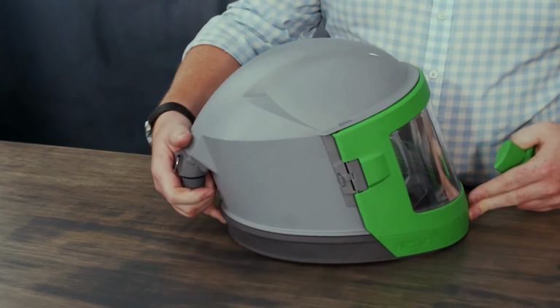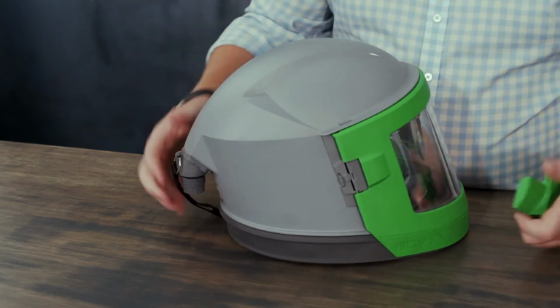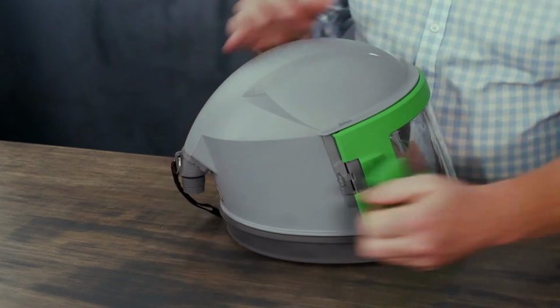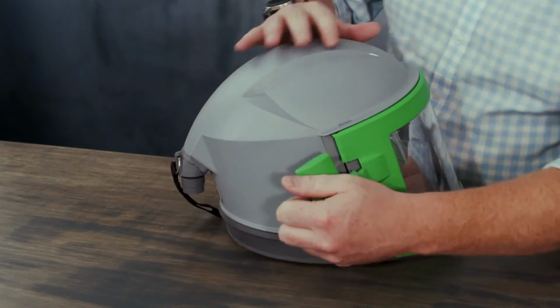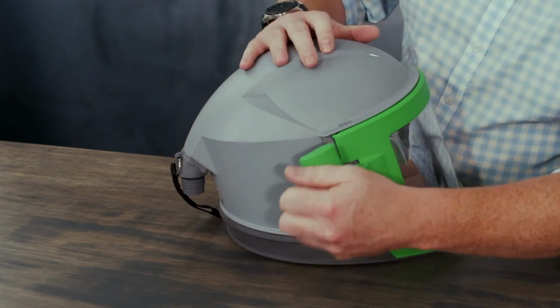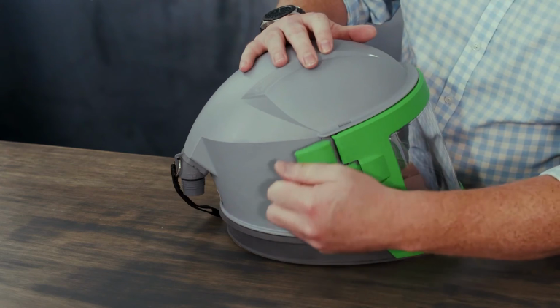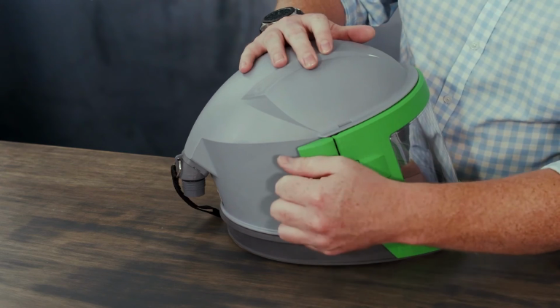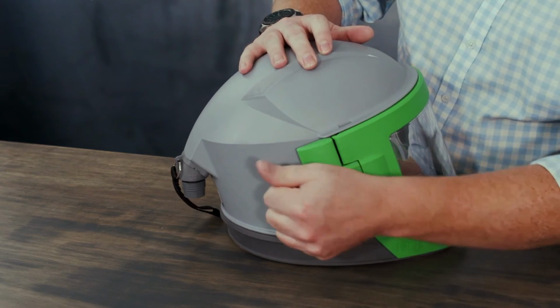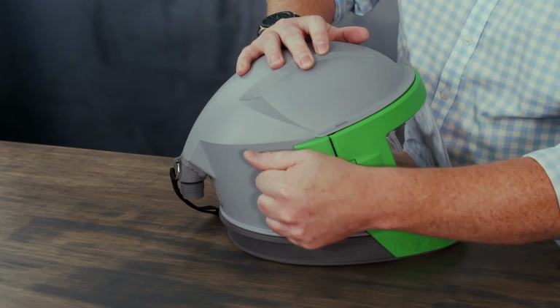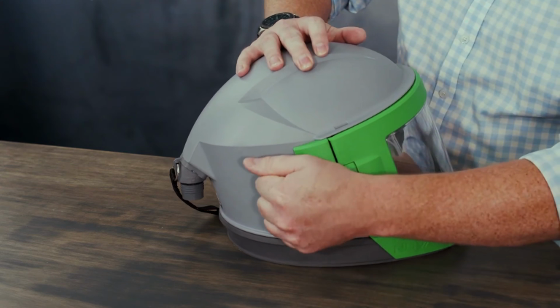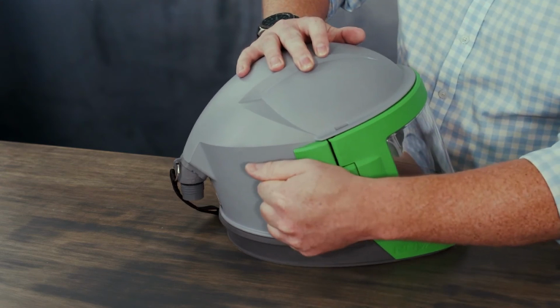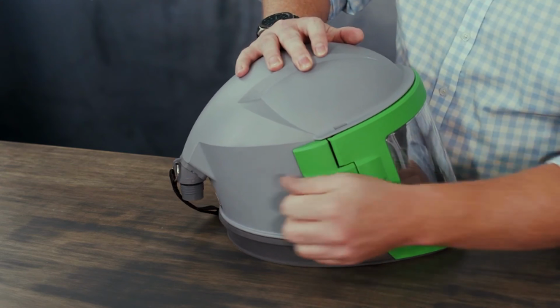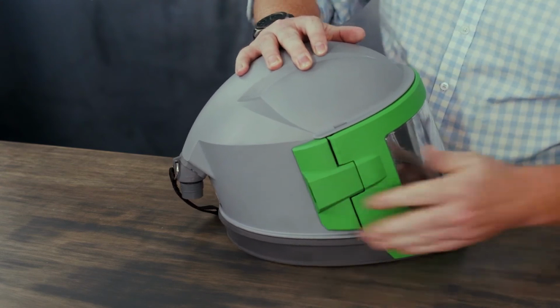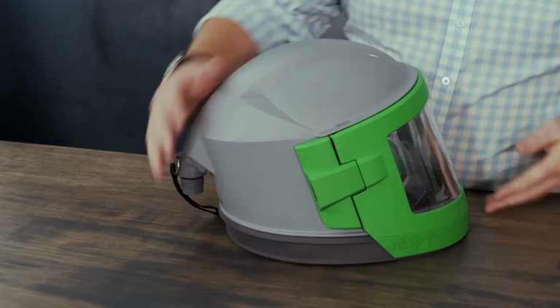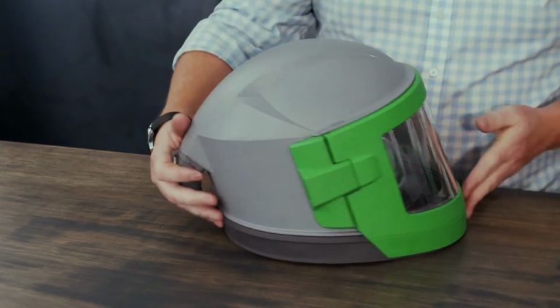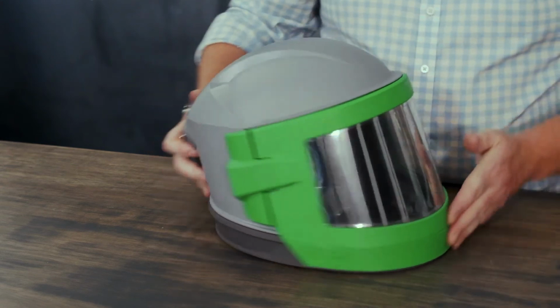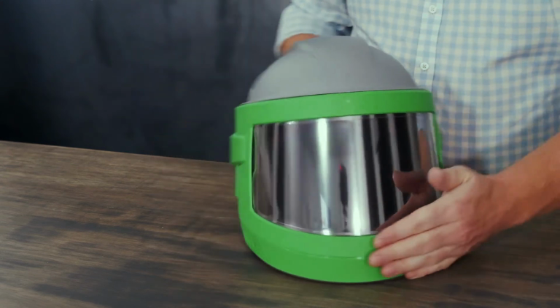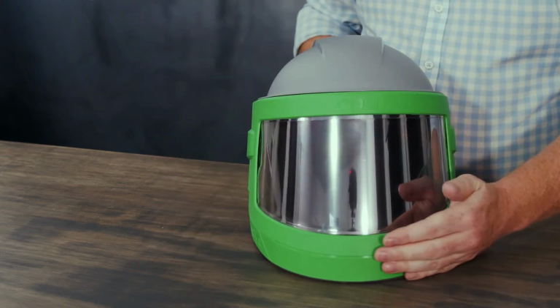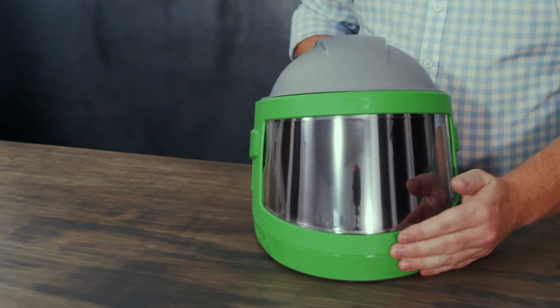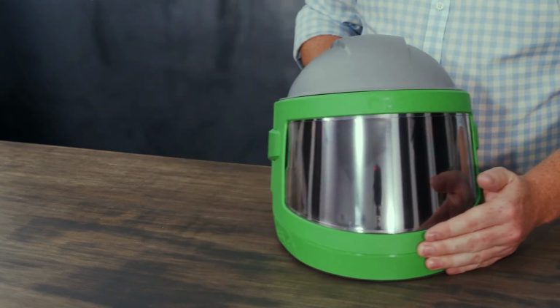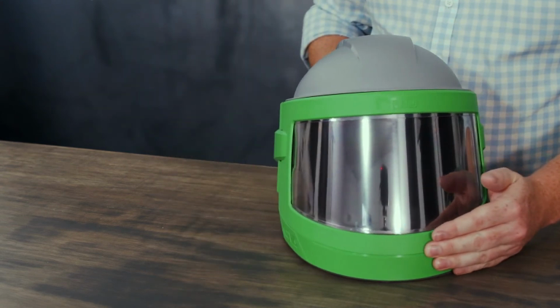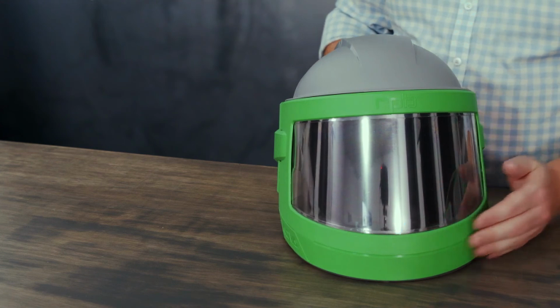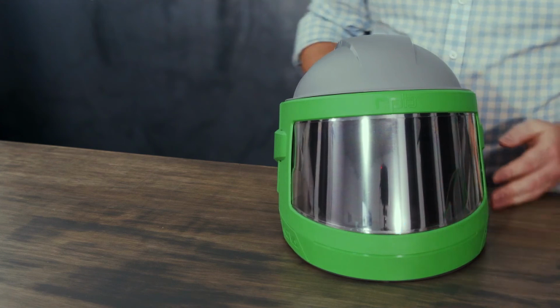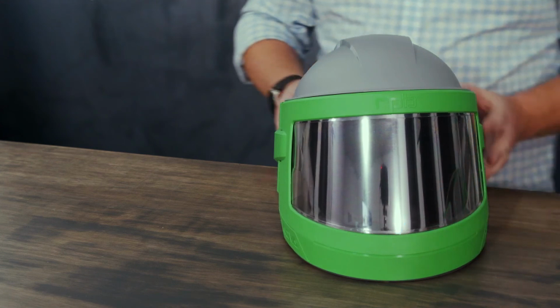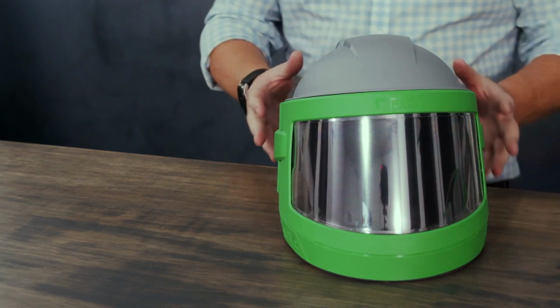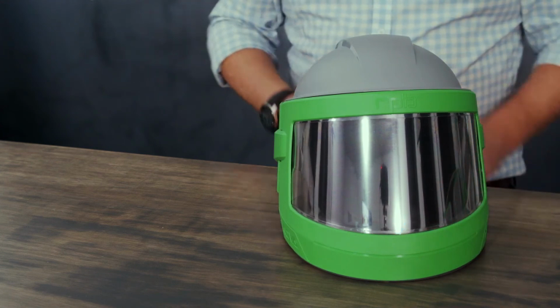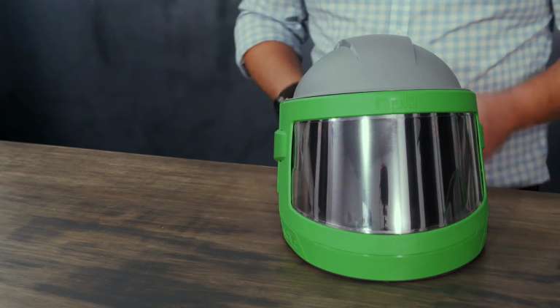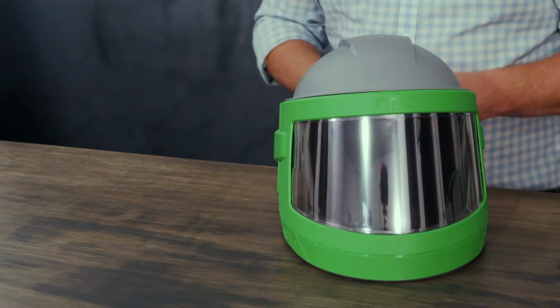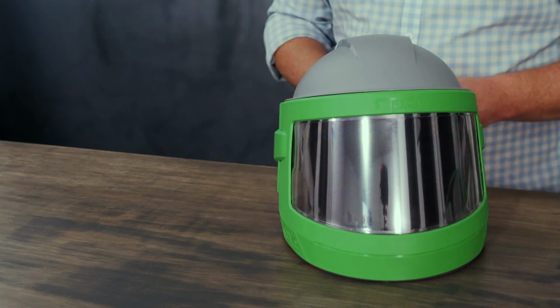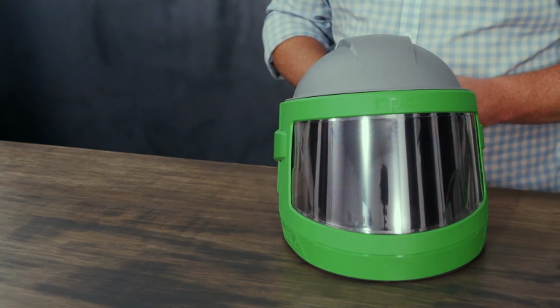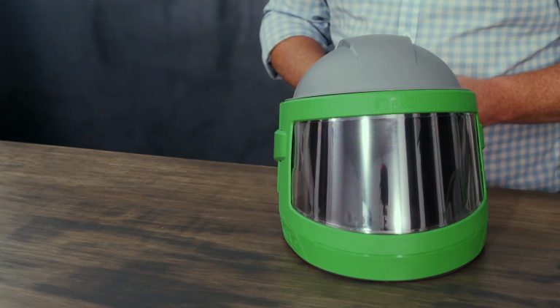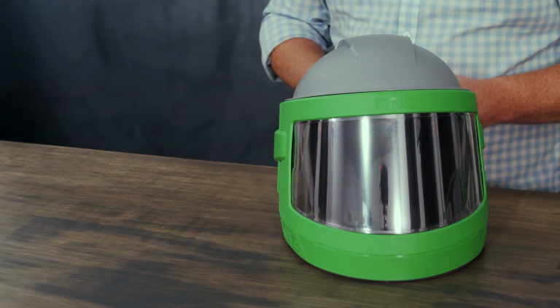You can then replace the hinge lock and that completes how to replace the visor on the Nova 3.